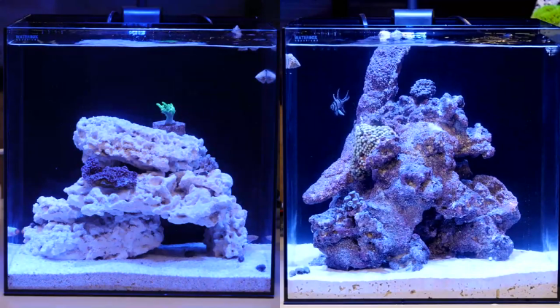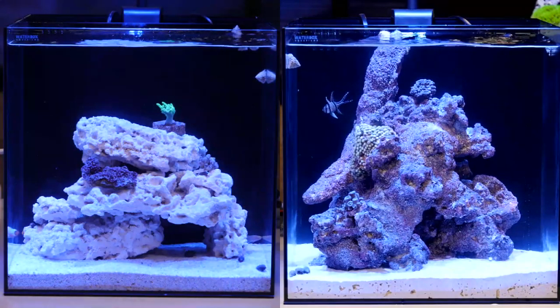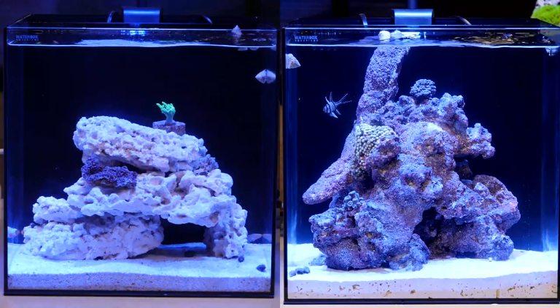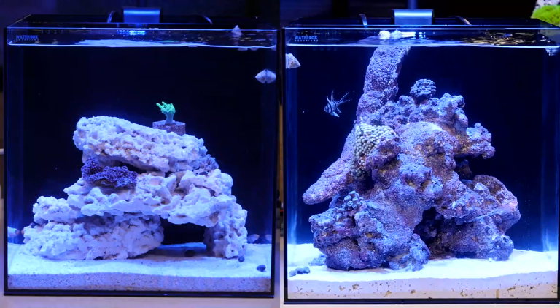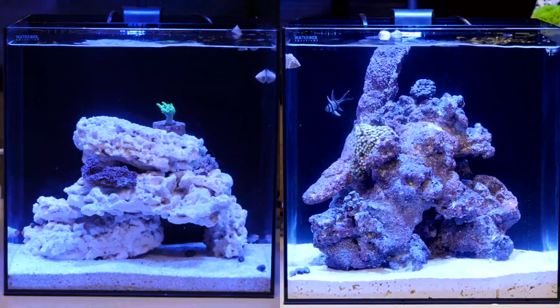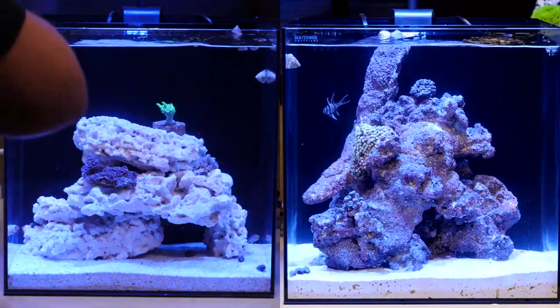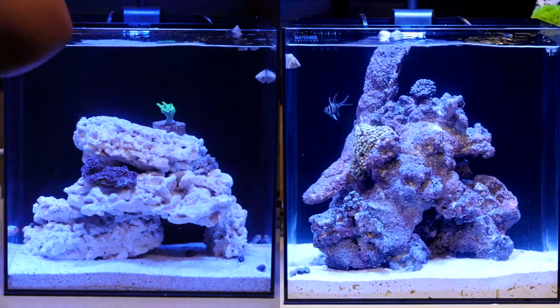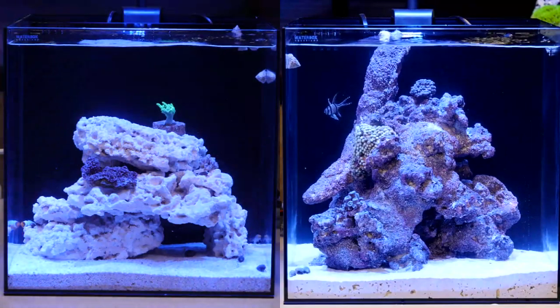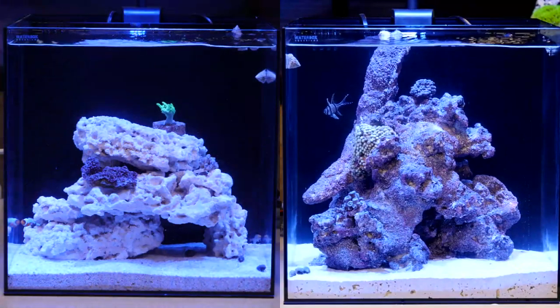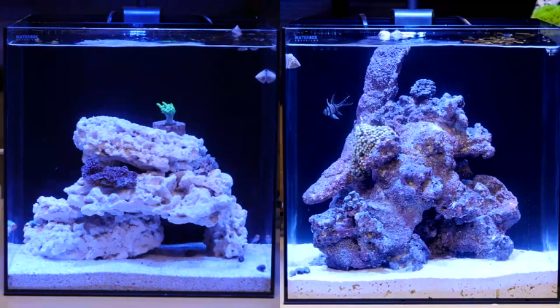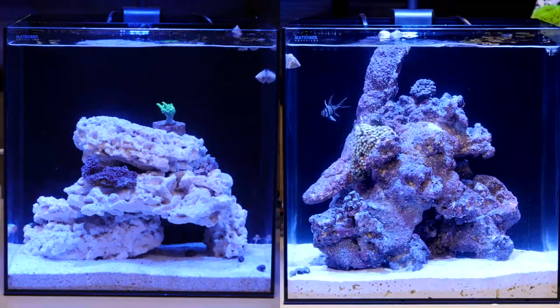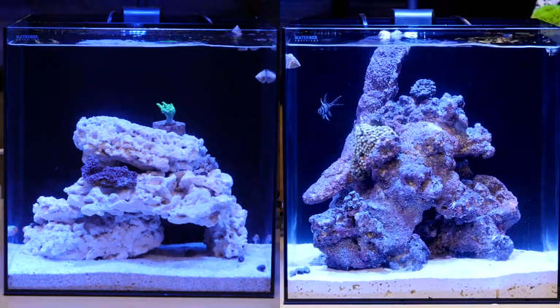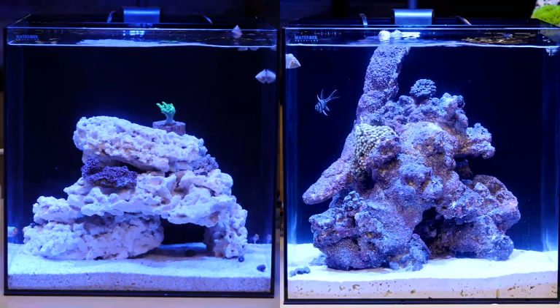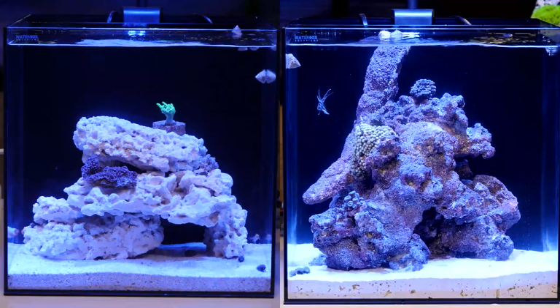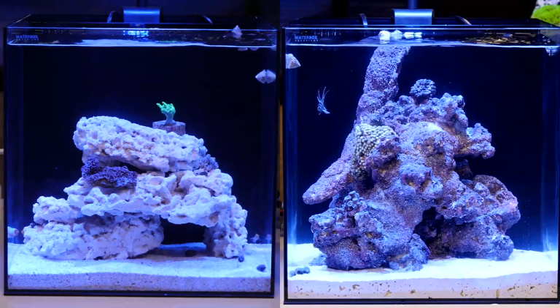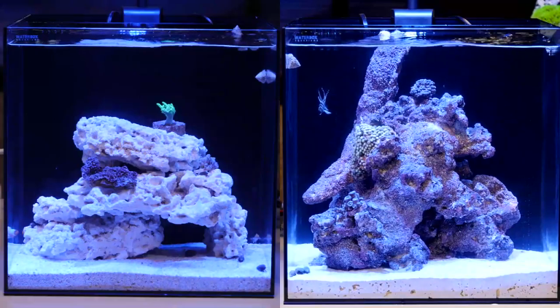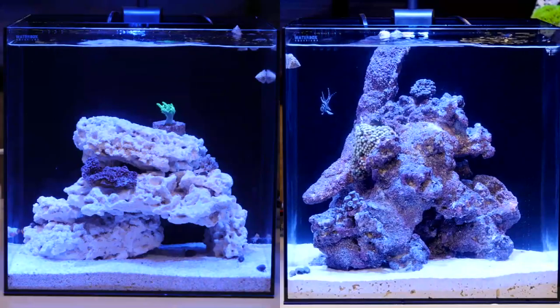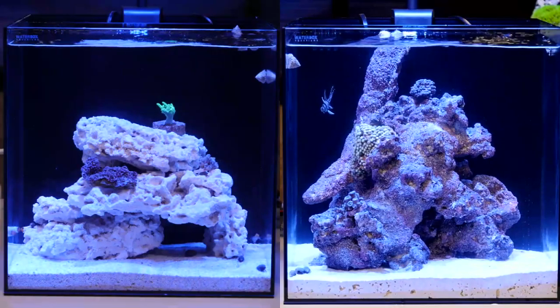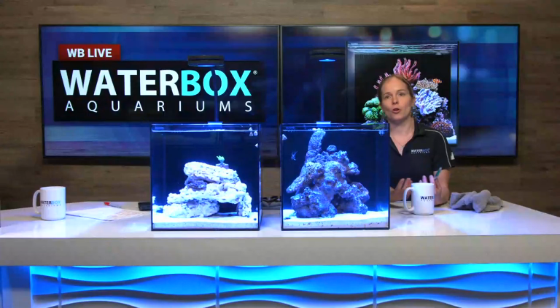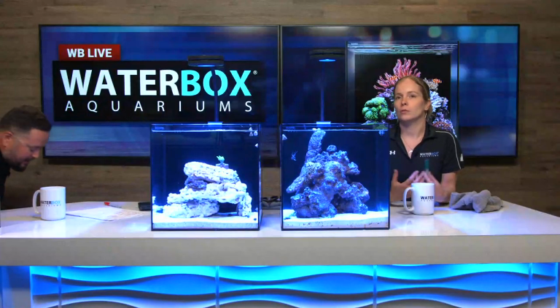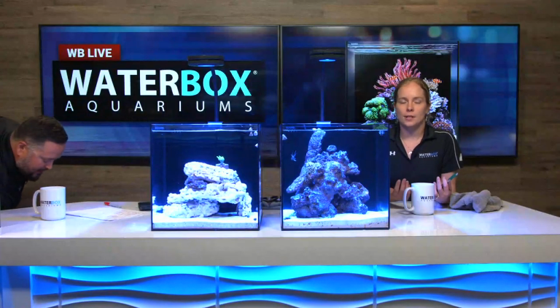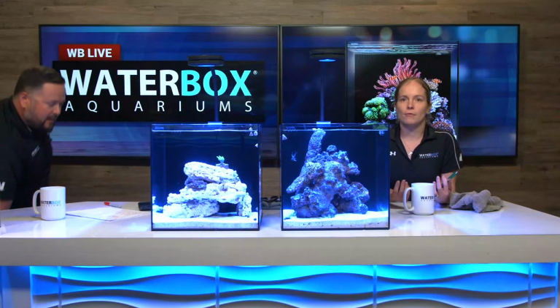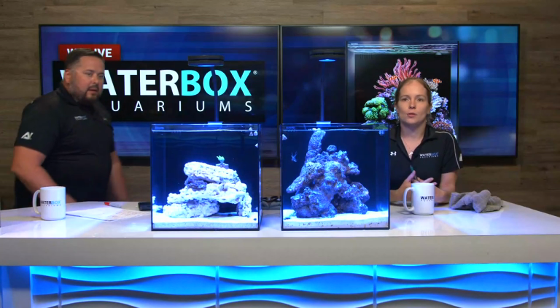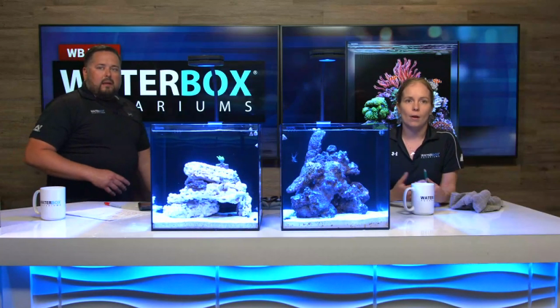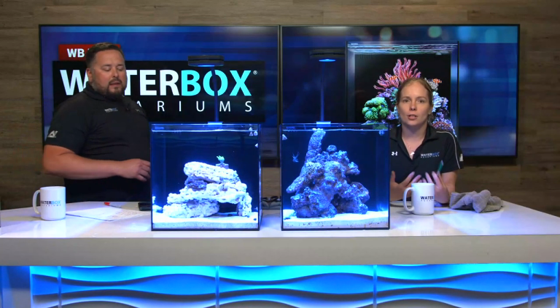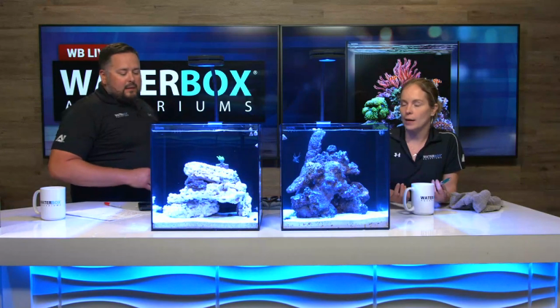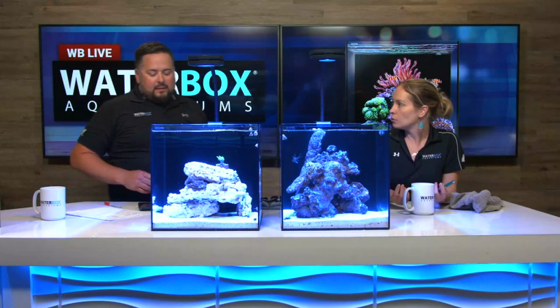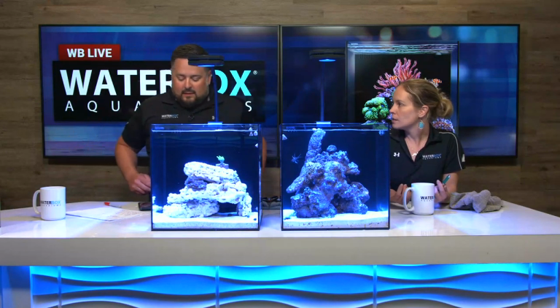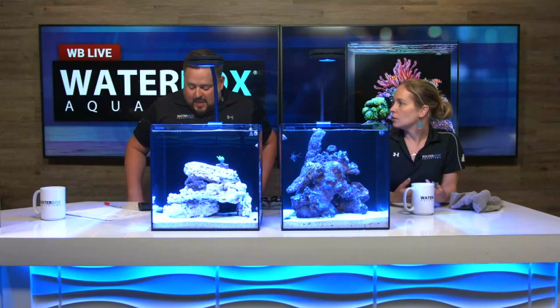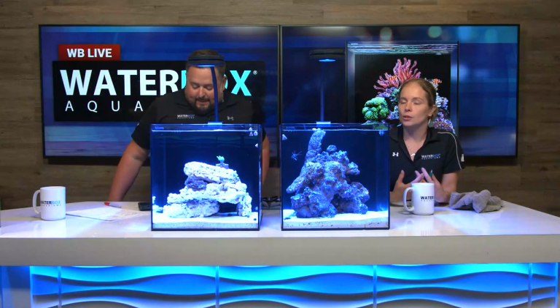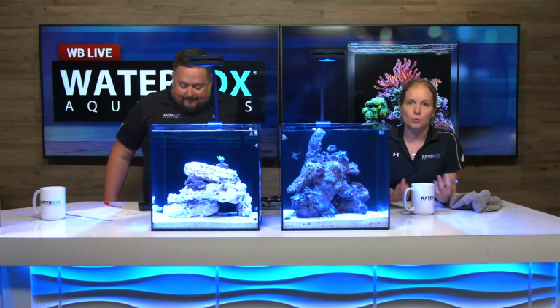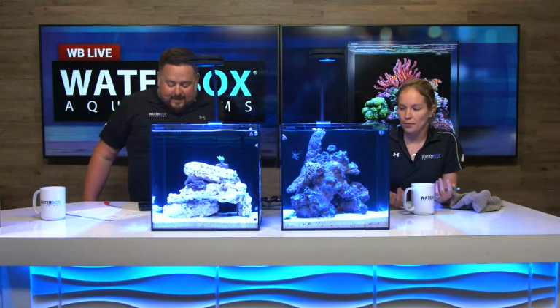When you buy a coral, it's going to look big online or in the store. You get it in a bag, take it home, and it looks shrunk down — that's perfectly normal. It's going to take some time for them to open up, adjust, and get back to their full size. Don't worry about that.